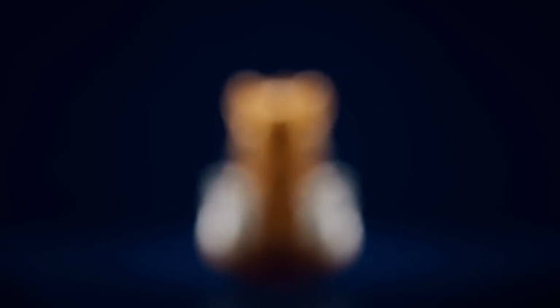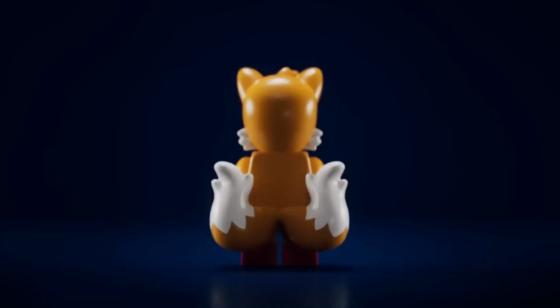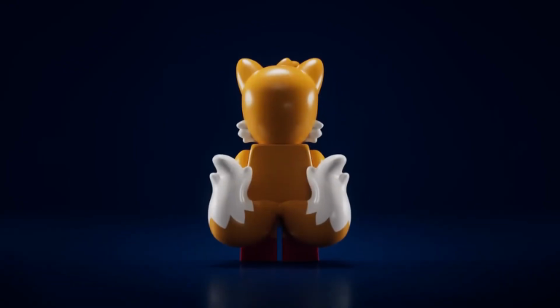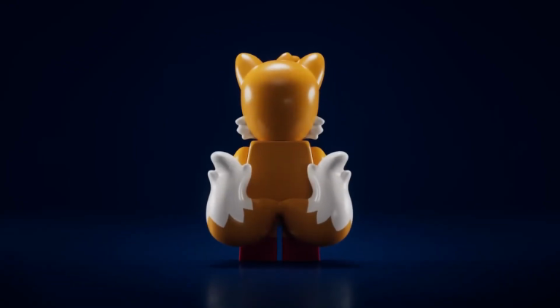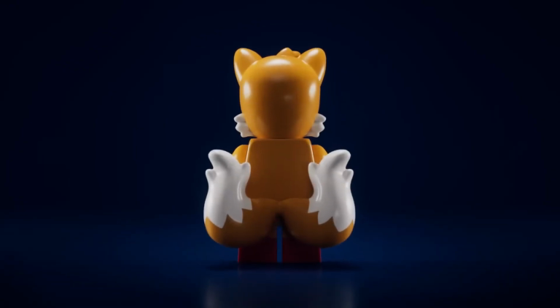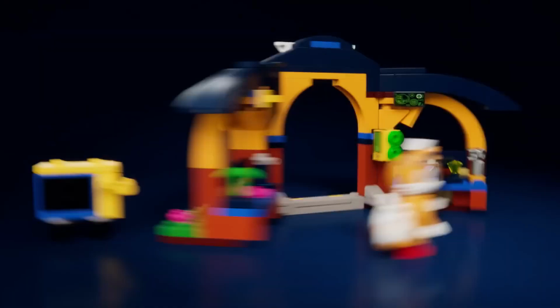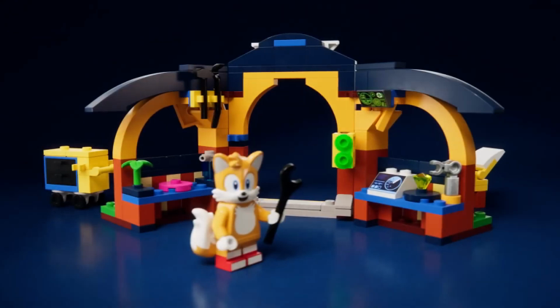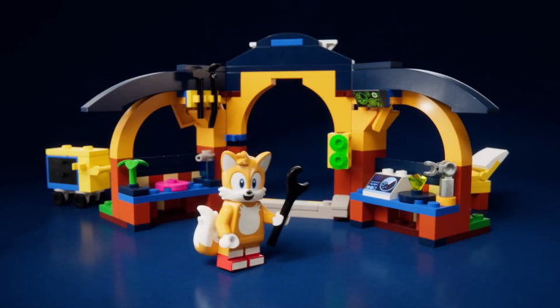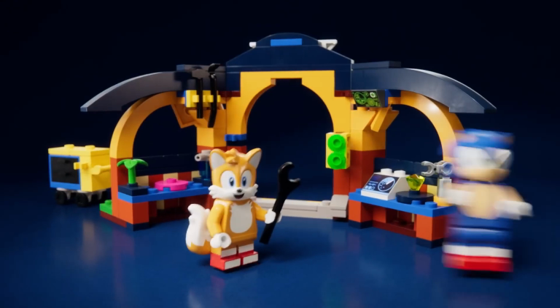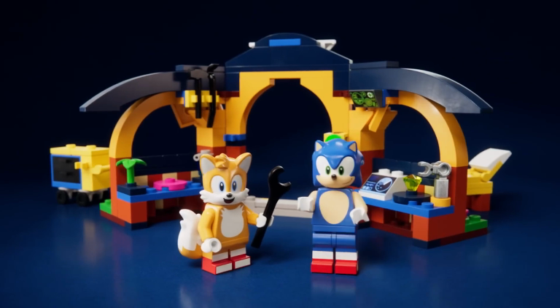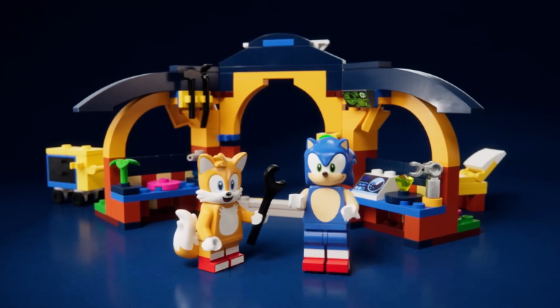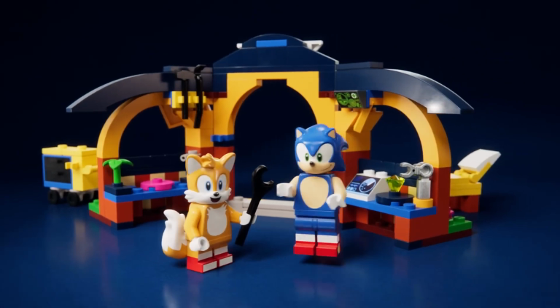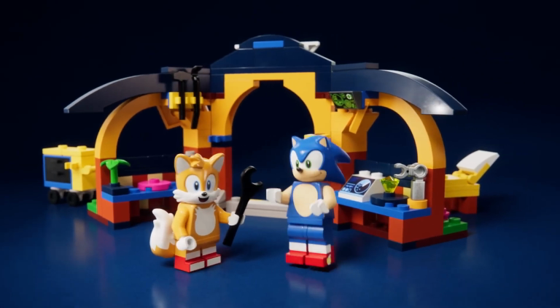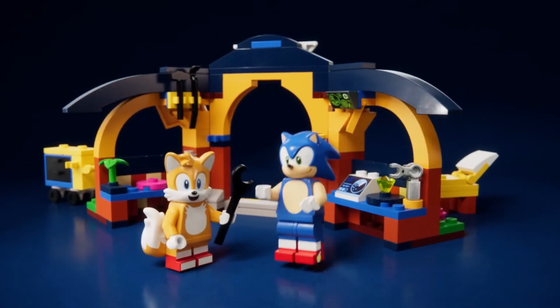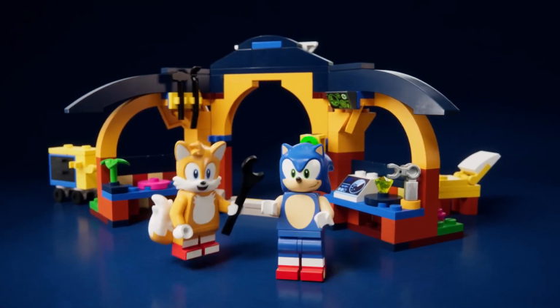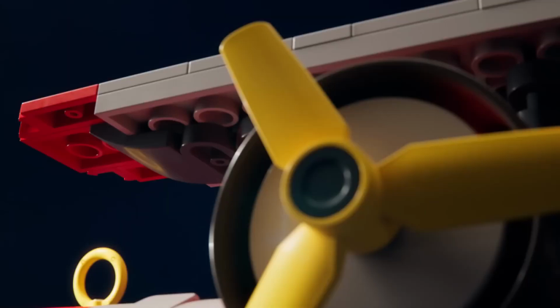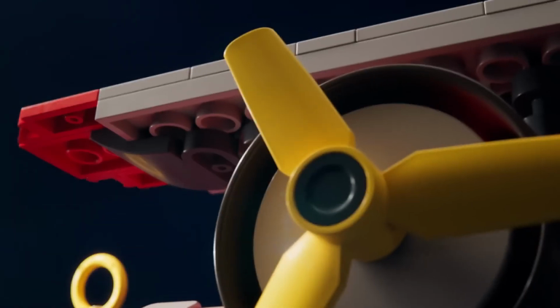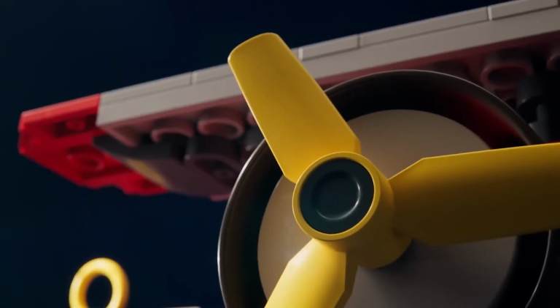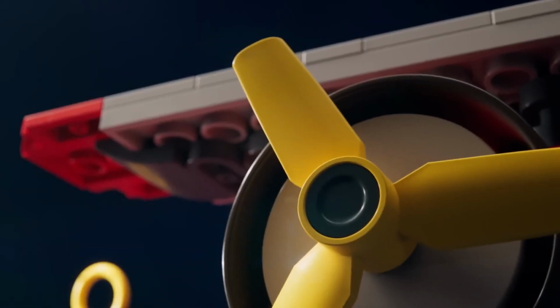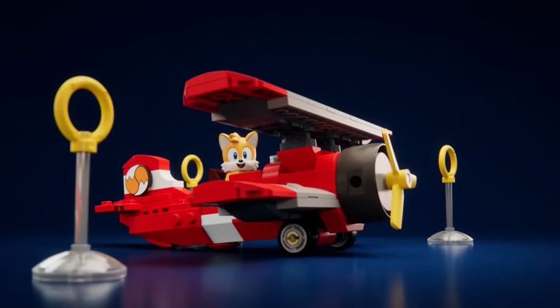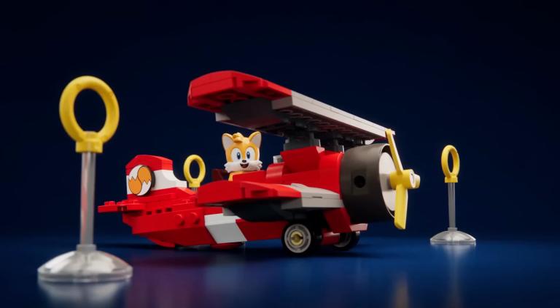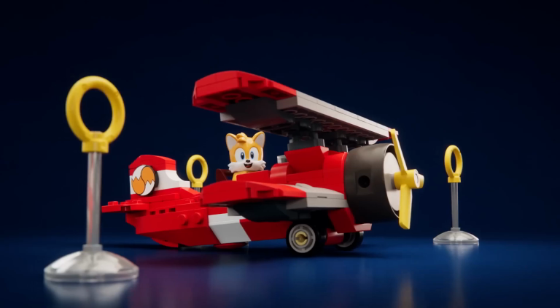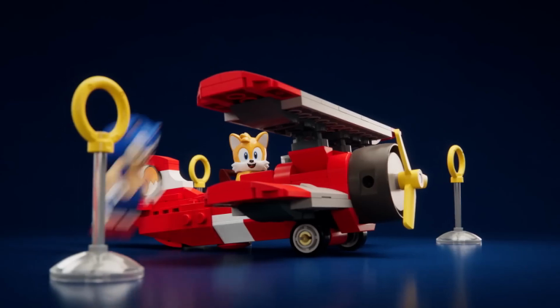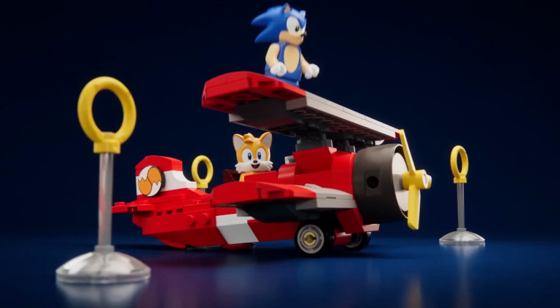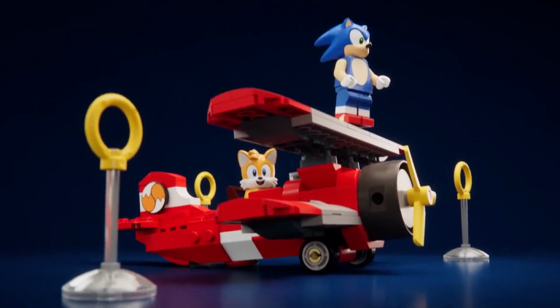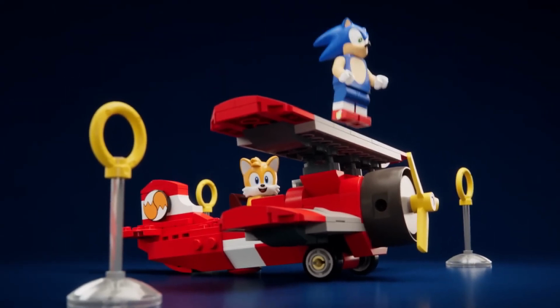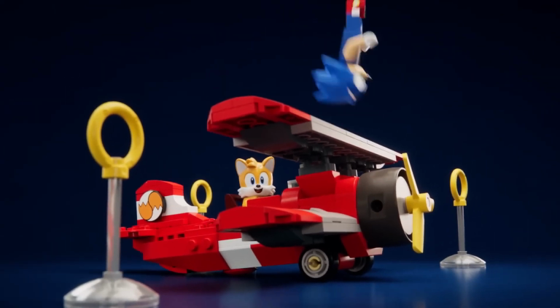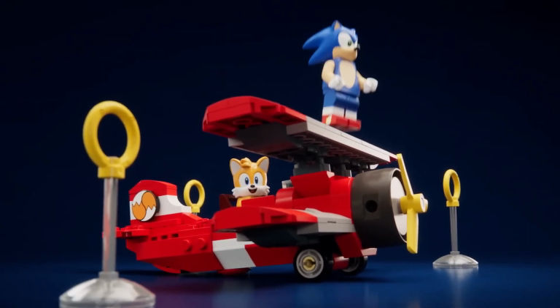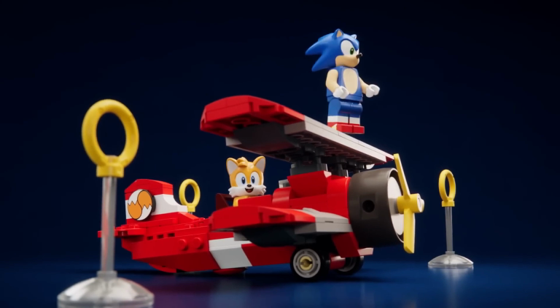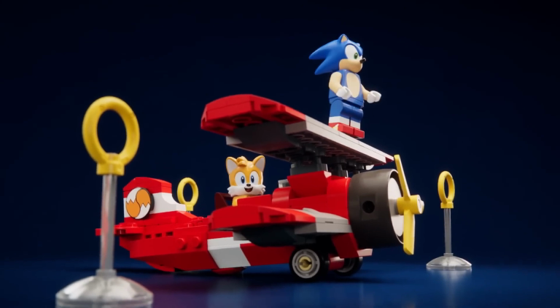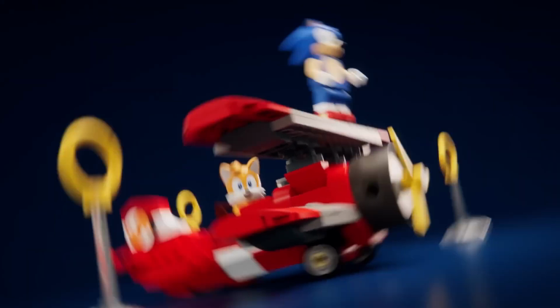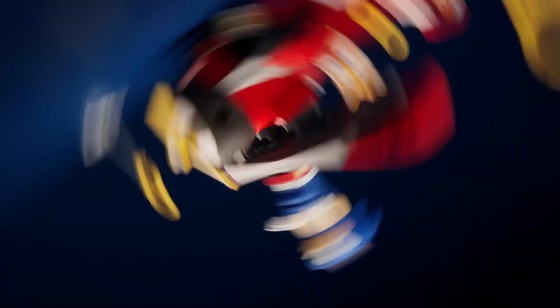Visit Sonic's fast friend Tails in his workshop, with his iconic tornado plane. Time to do the barrel roll, Tails! Ho-ho-ho!